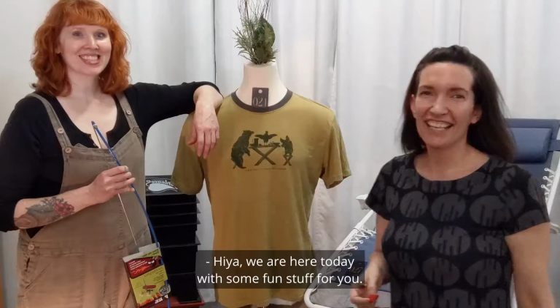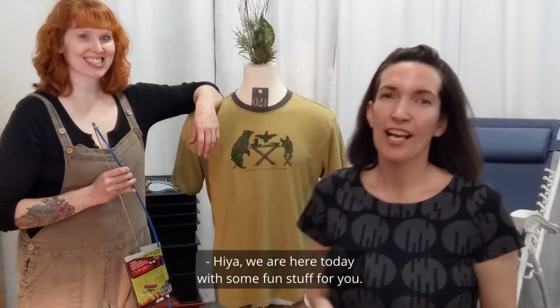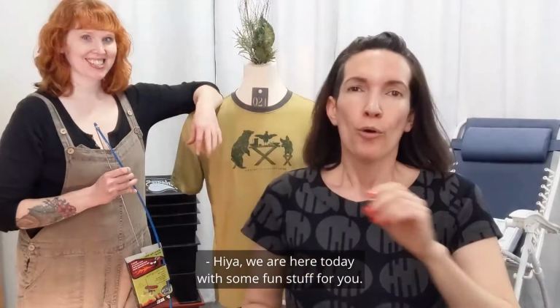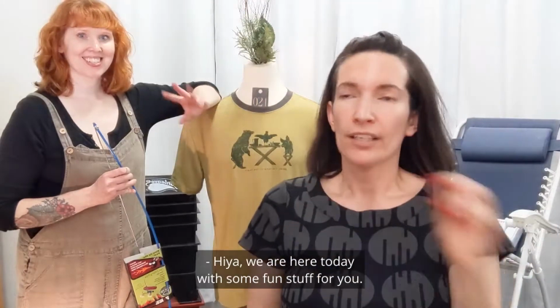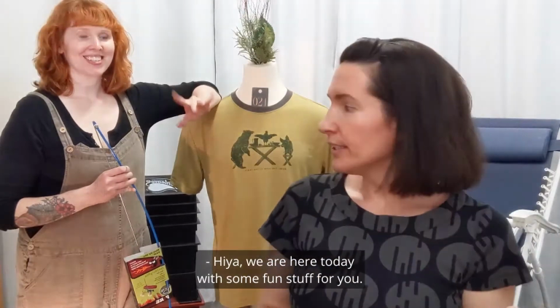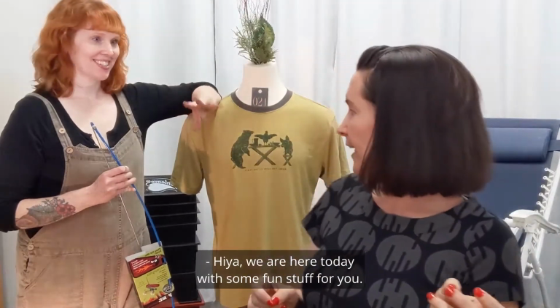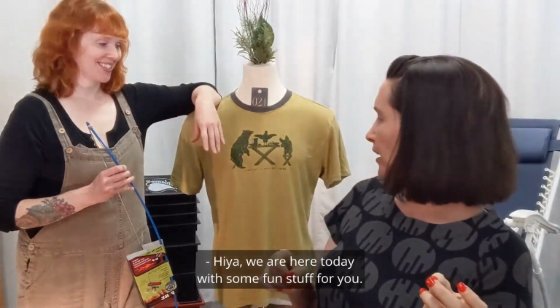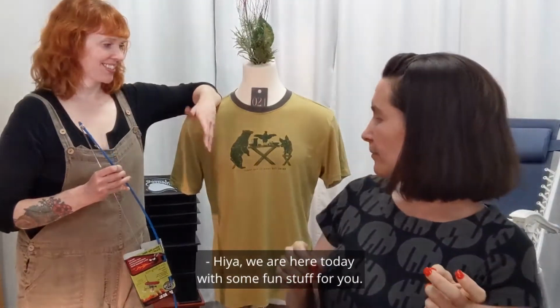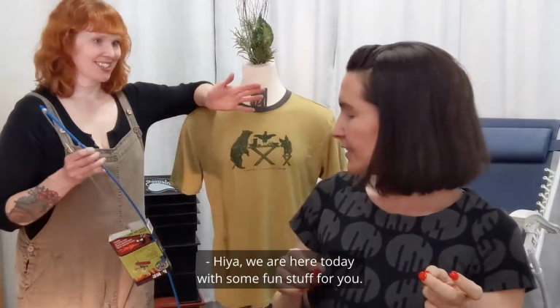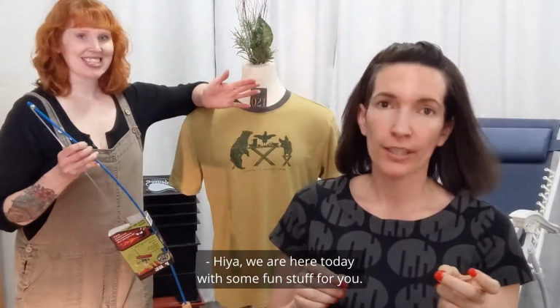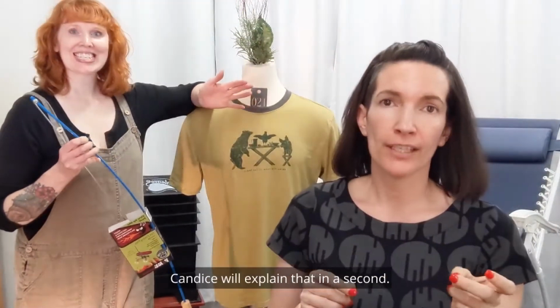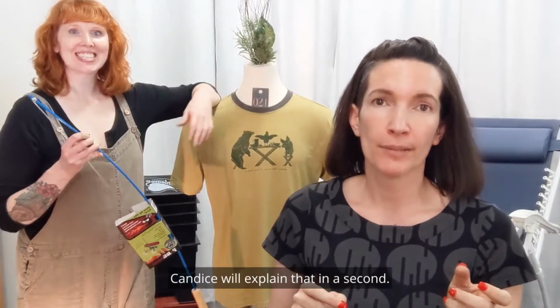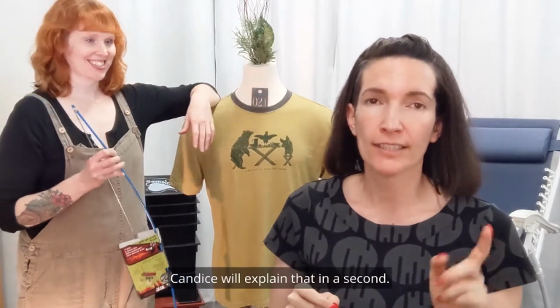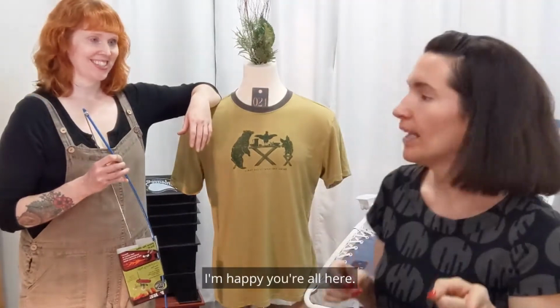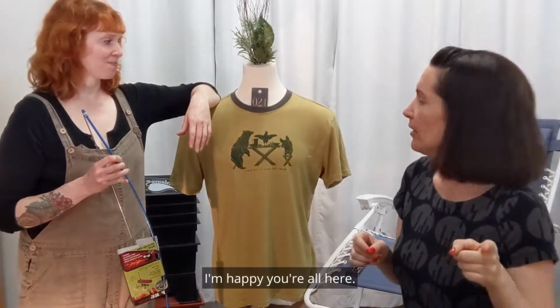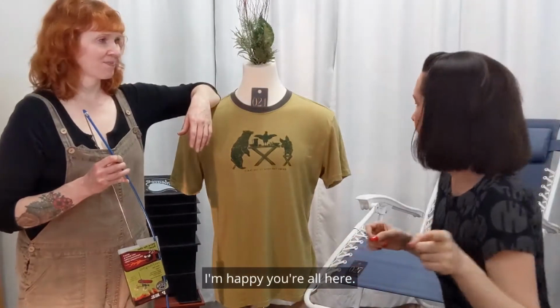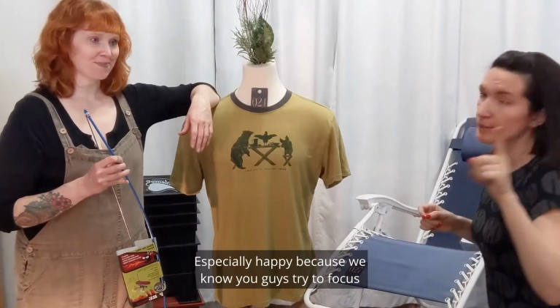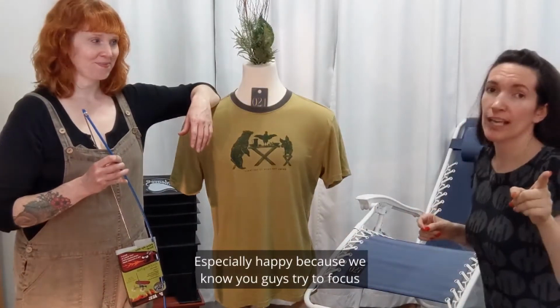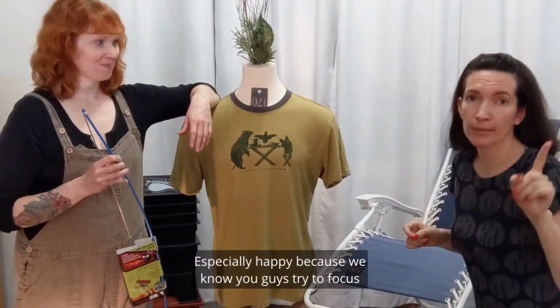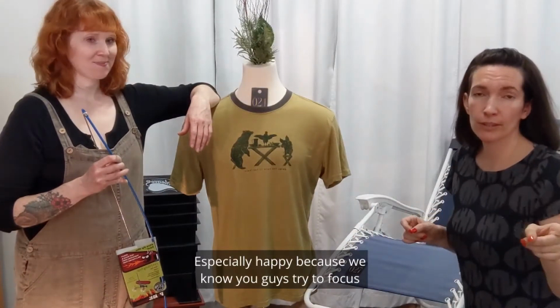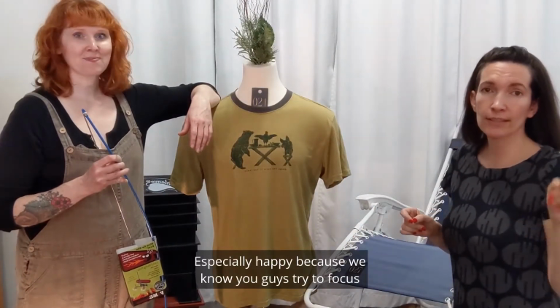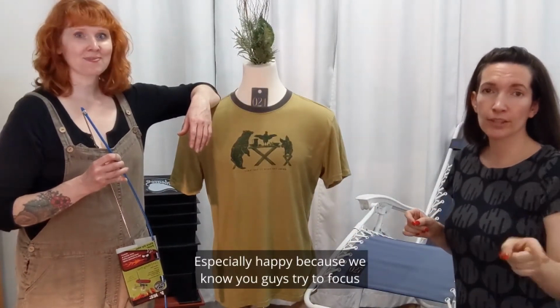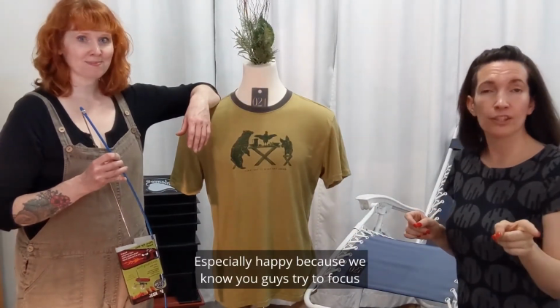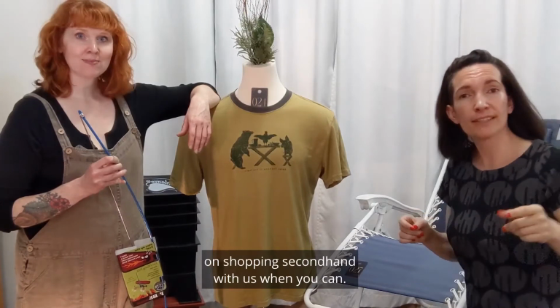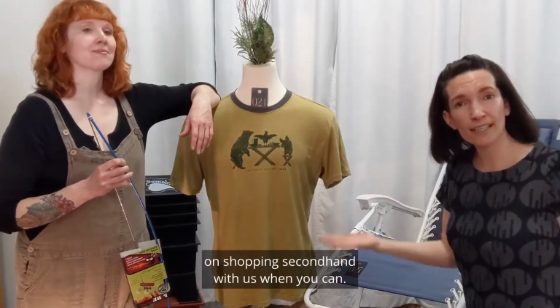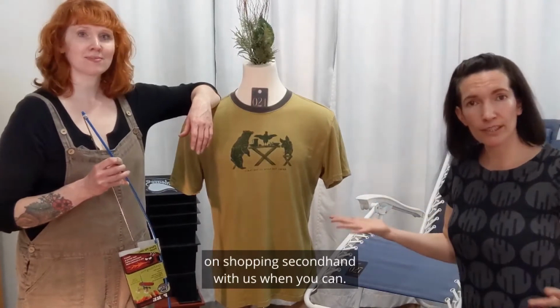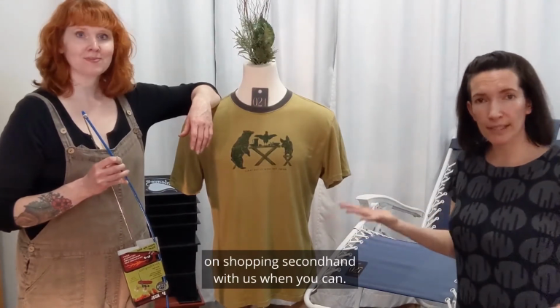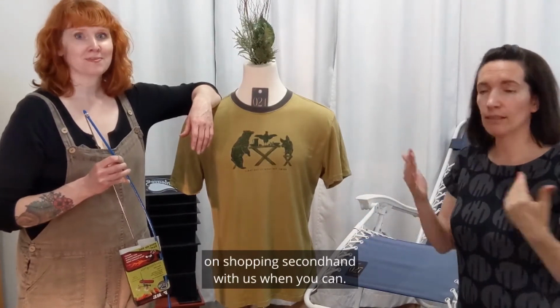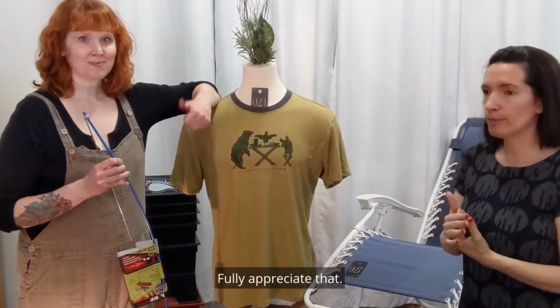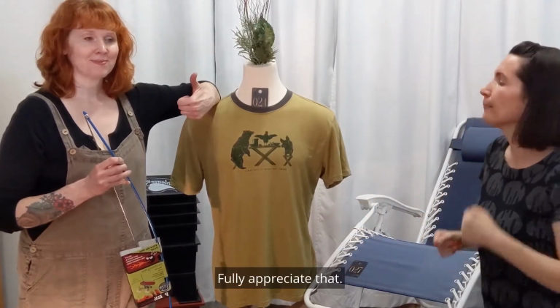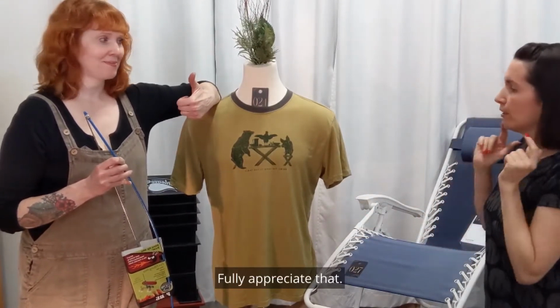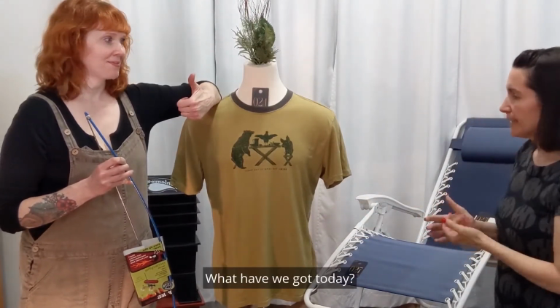Hiya! We are here today with some fun stuff for you. Candice will explain that in a second. I'm happy you're all here, especially happy because we know you guys try to focus on shopping secondhand with us when you can. Totally appreciate that. What have we got today?